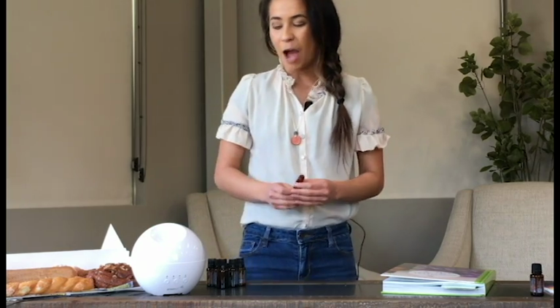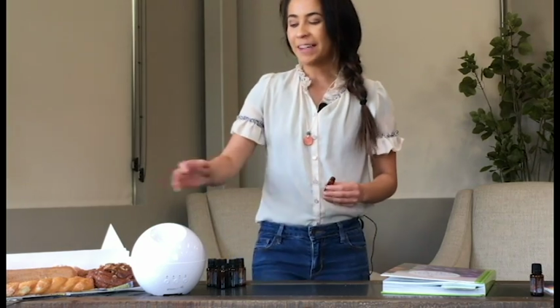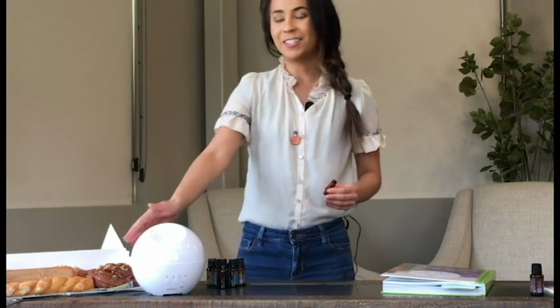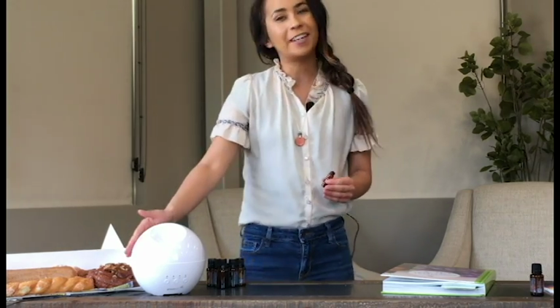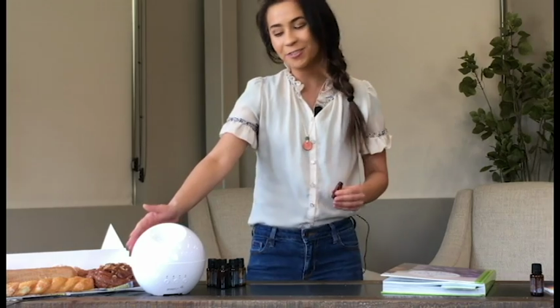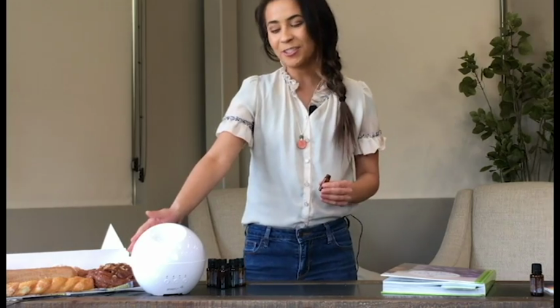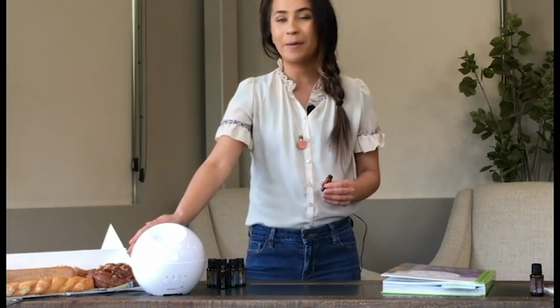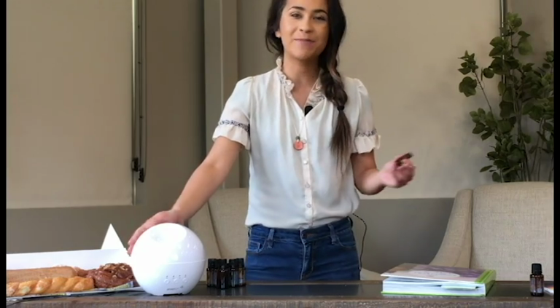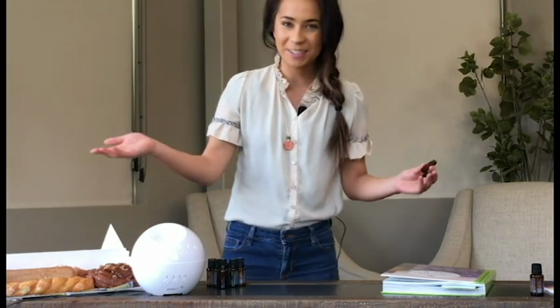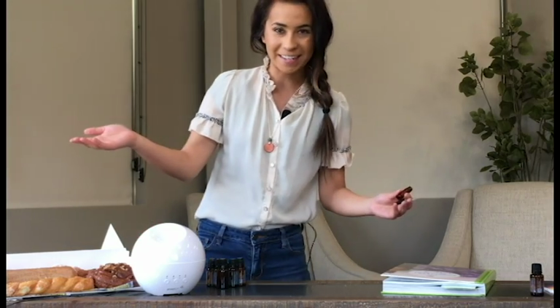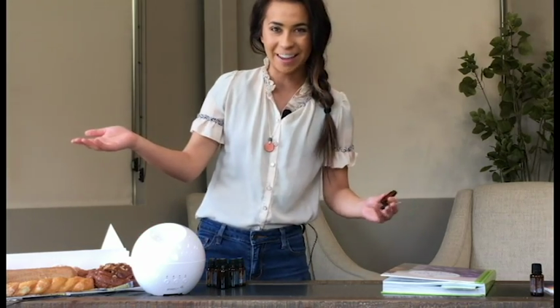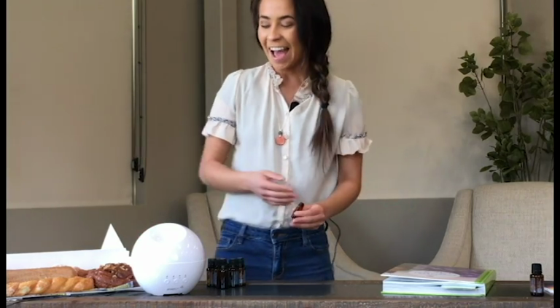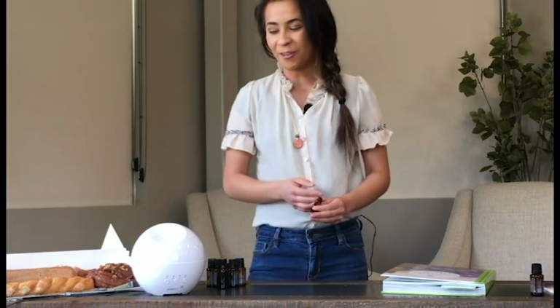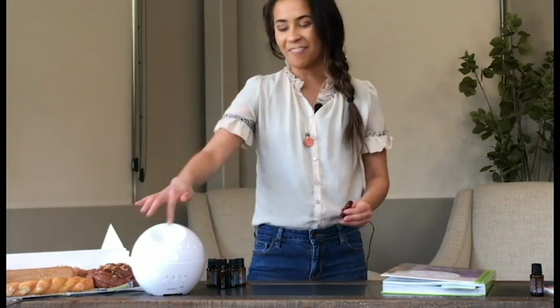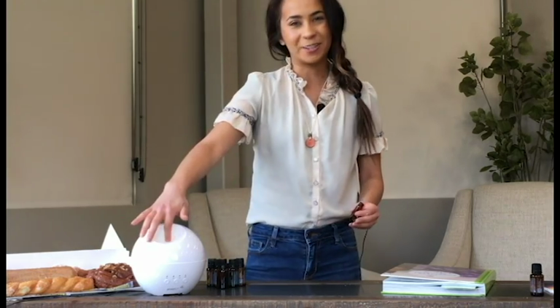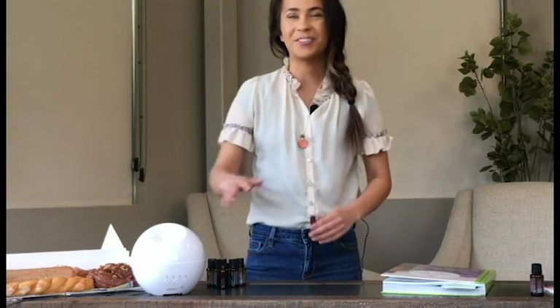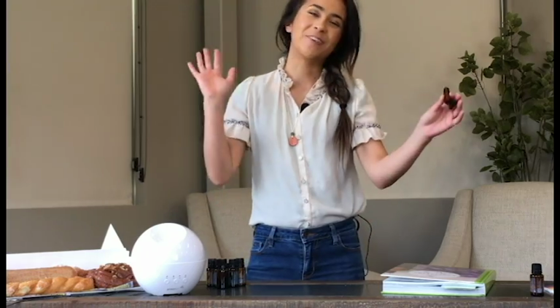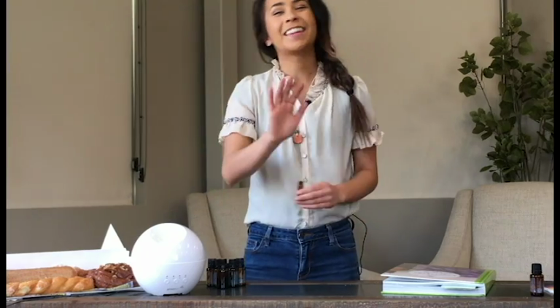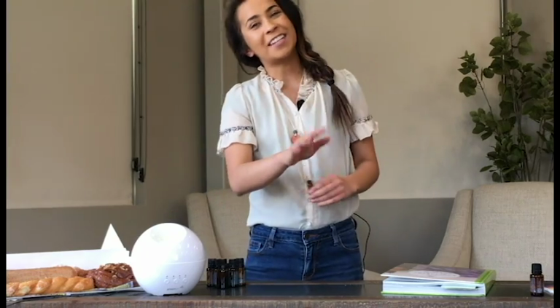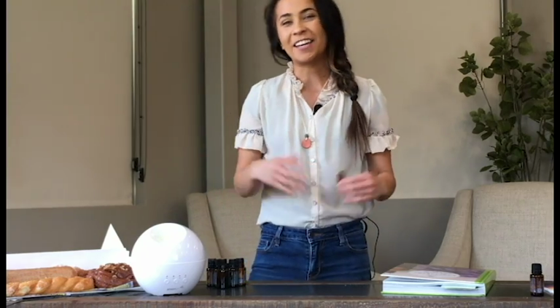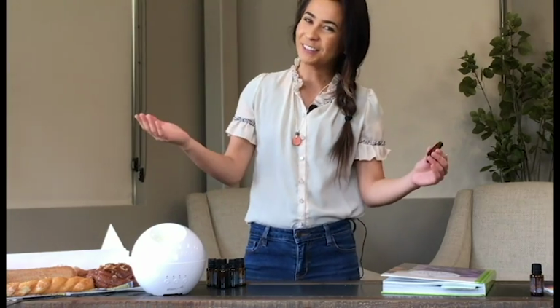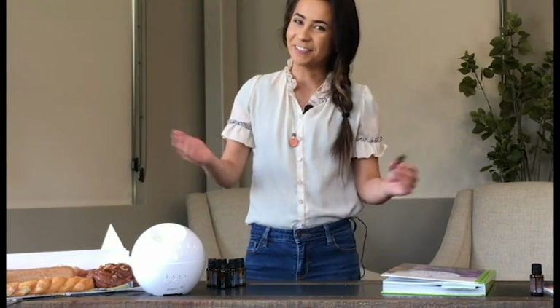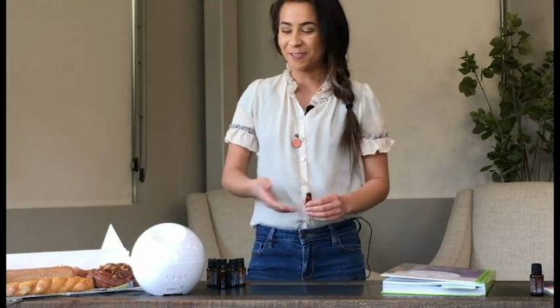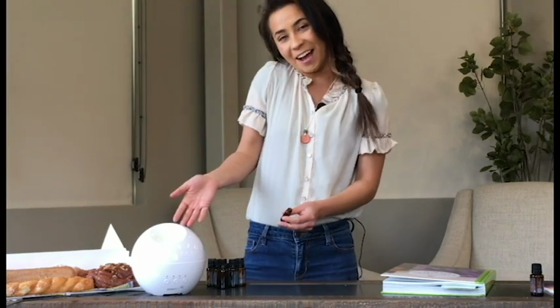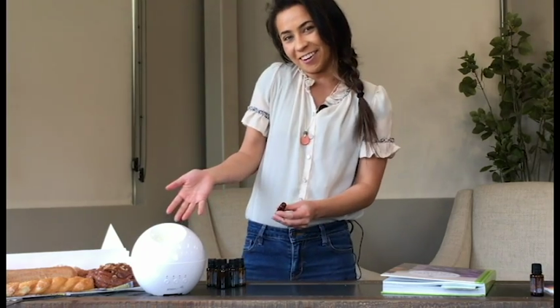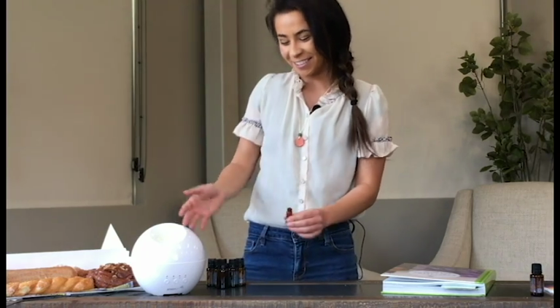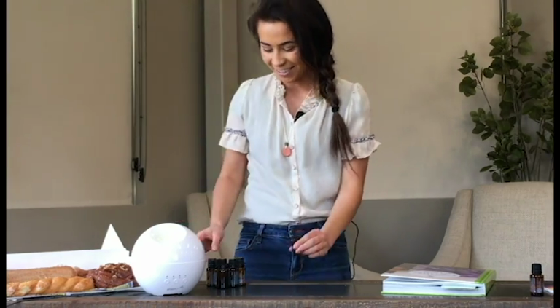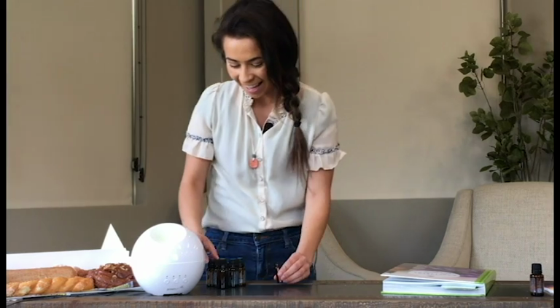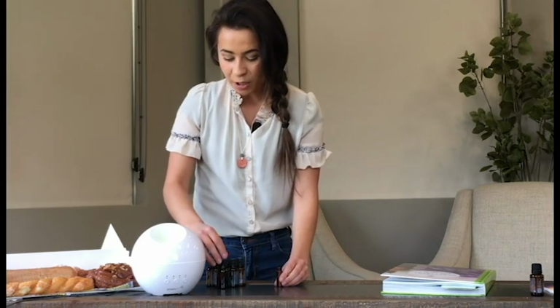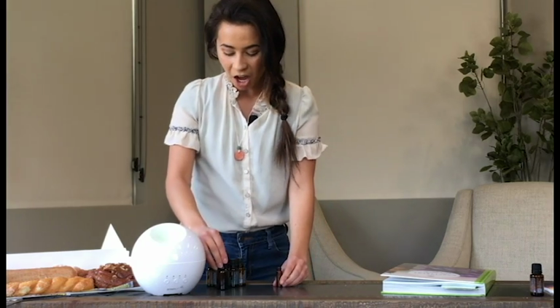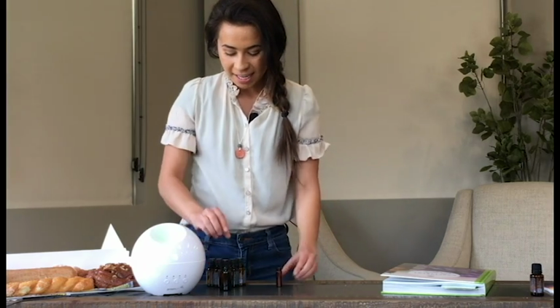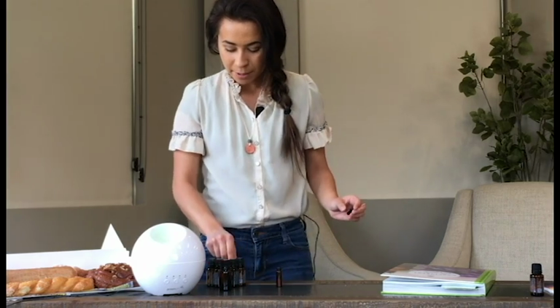We picked this new Infinity diffuser that we just got because to me it looks the most like a donut out of all the ones we have — there's this little impression. So that's my take on it. You can use whatever diffuser you want, but I'm loving our donut diffuser today.